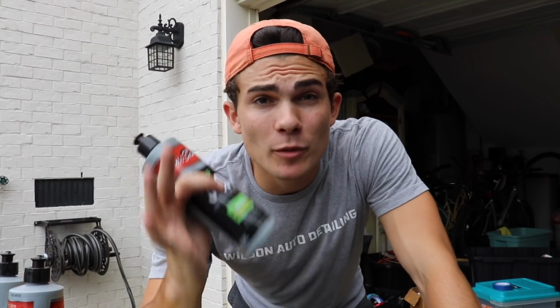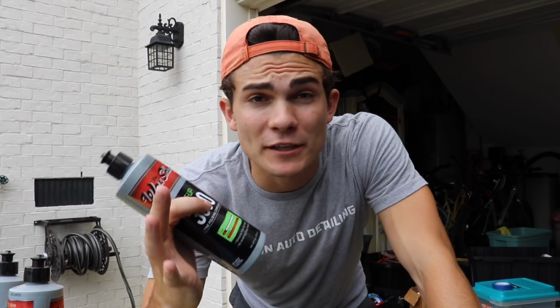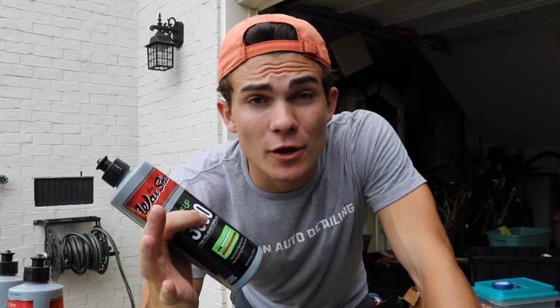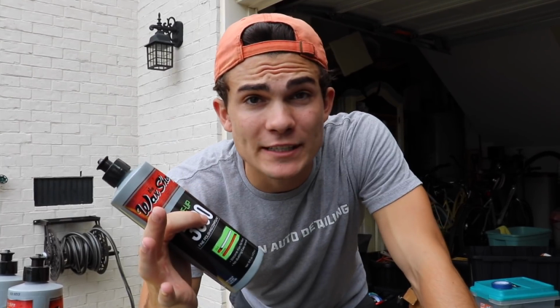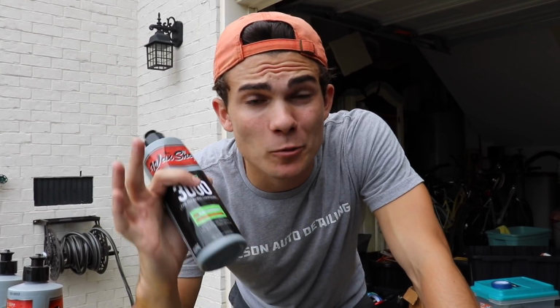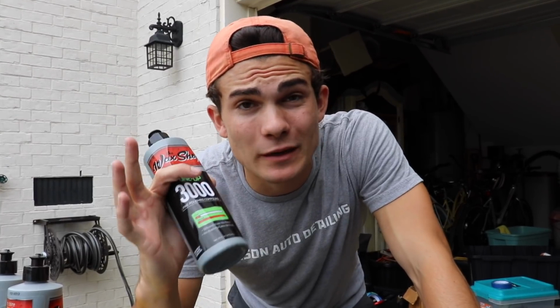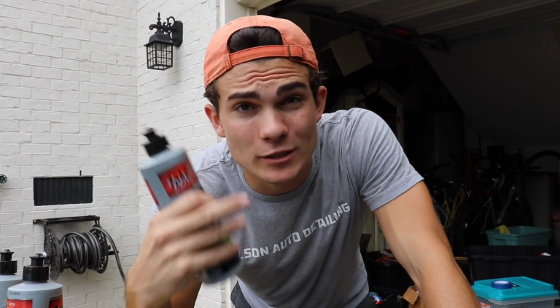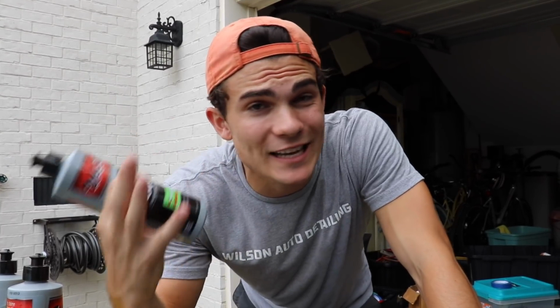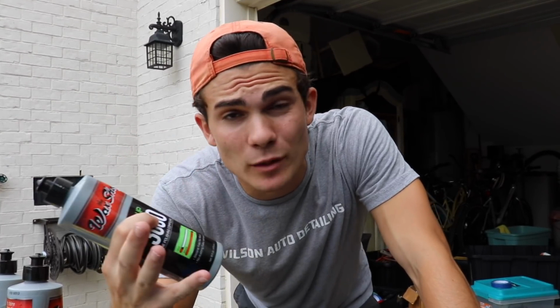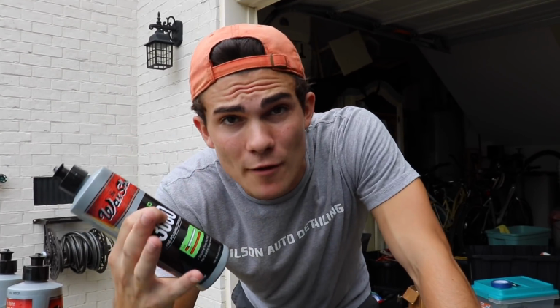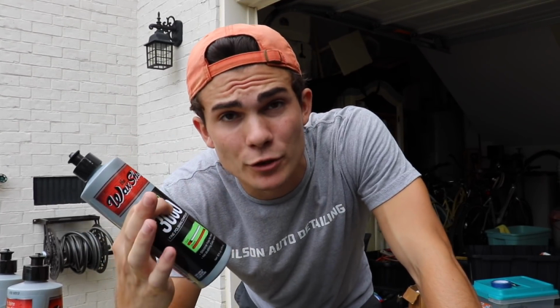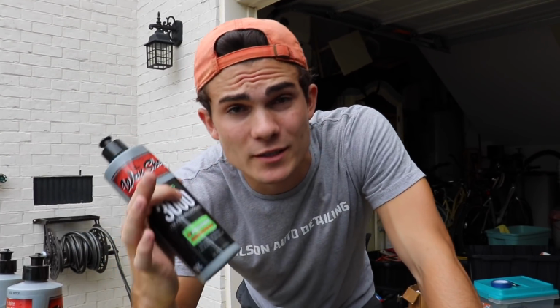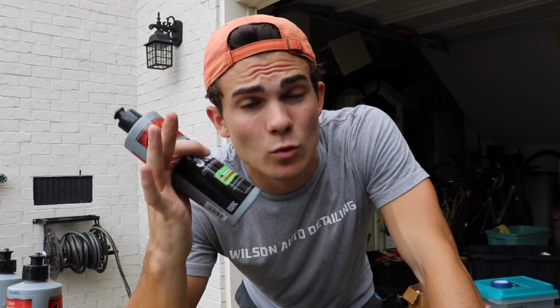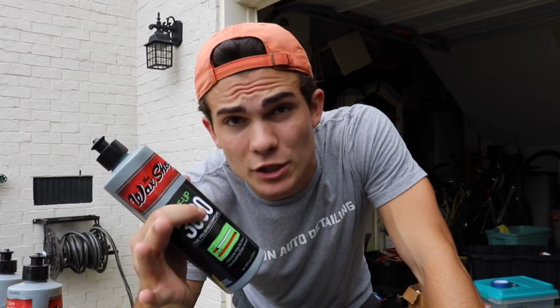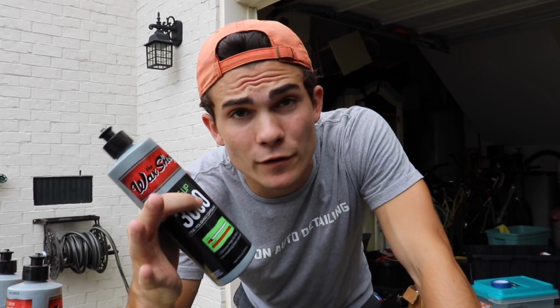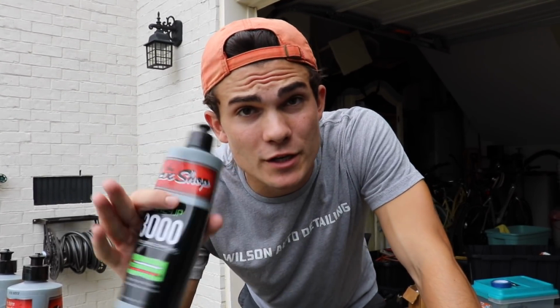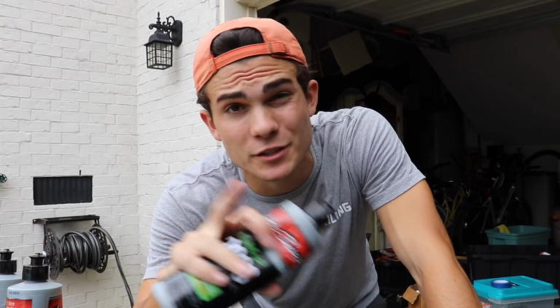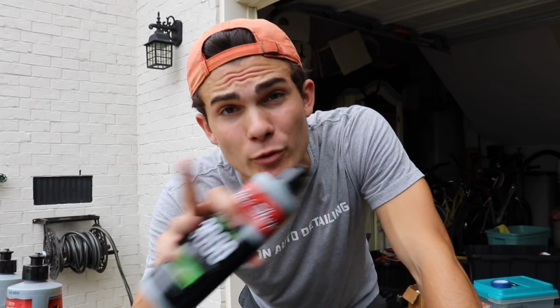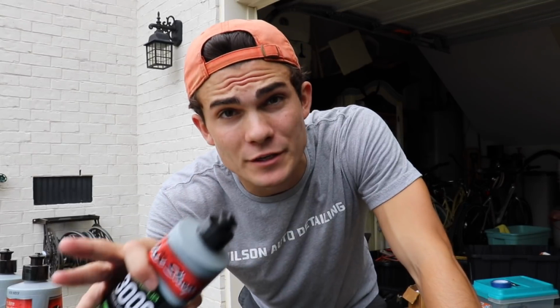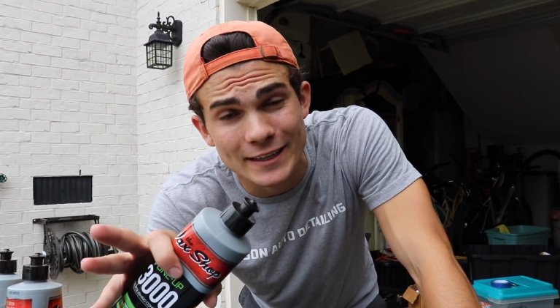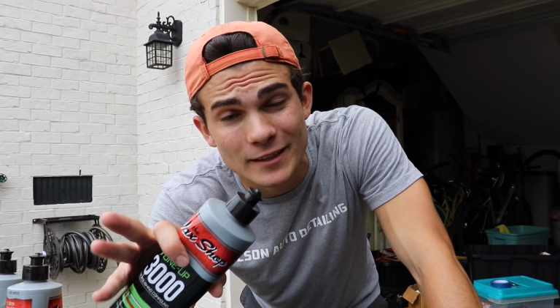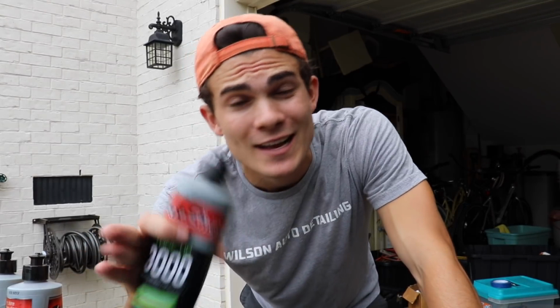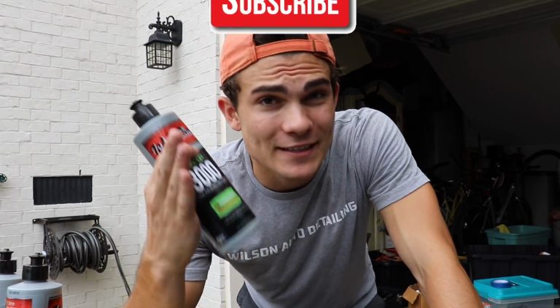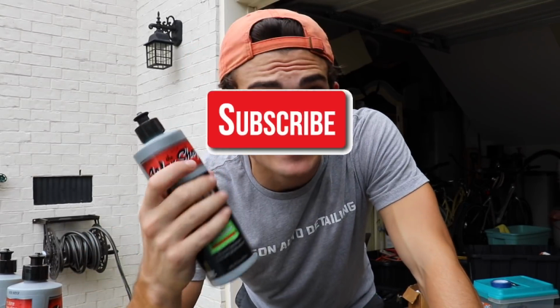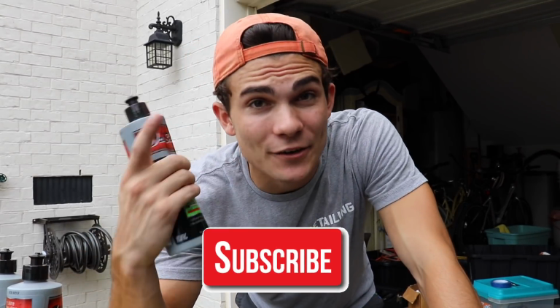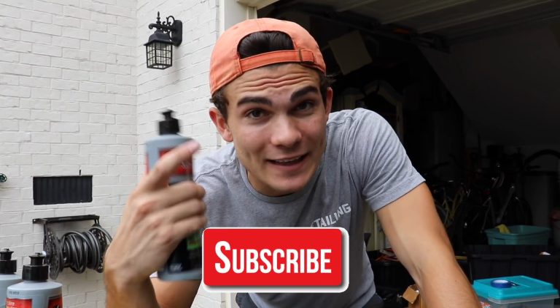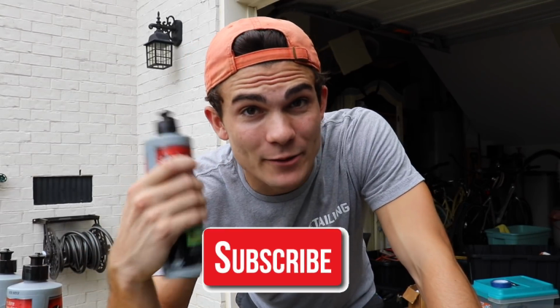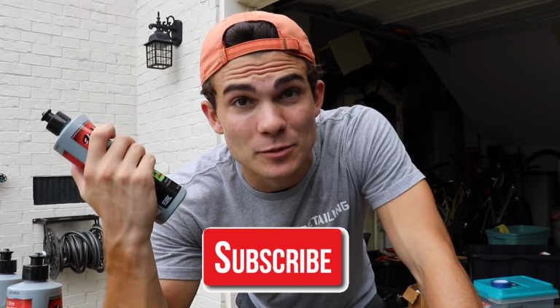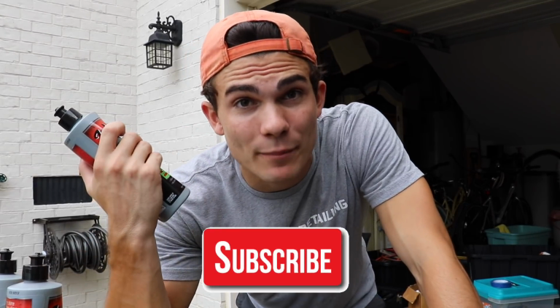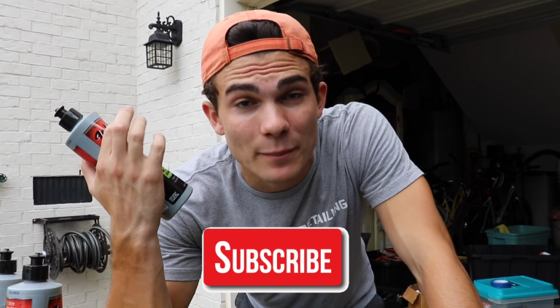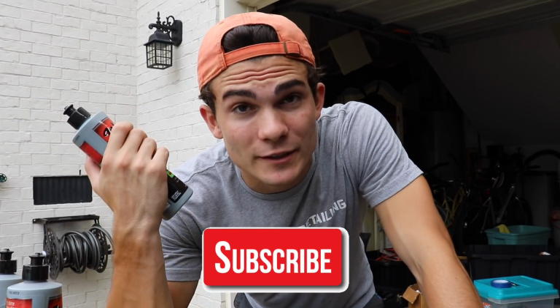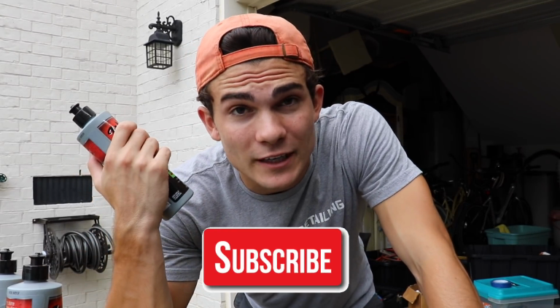If you're a professional auto detailer who wants to become more successful and profitable in your business, or just a car enthusiast who wants to improve your detailing ability, then definitely consider hitting that big red subscribe button right below this video.